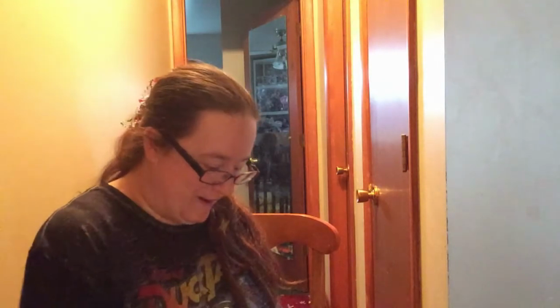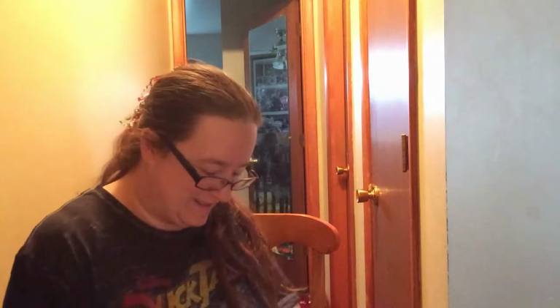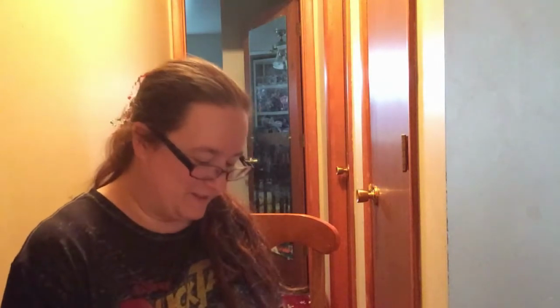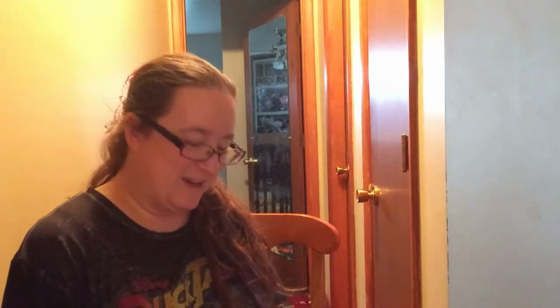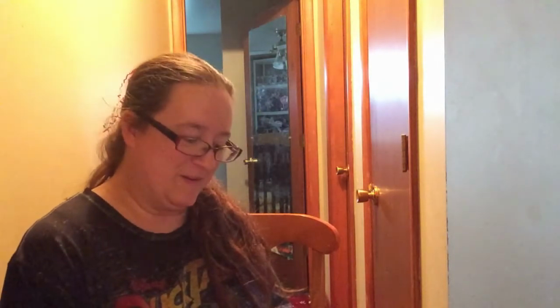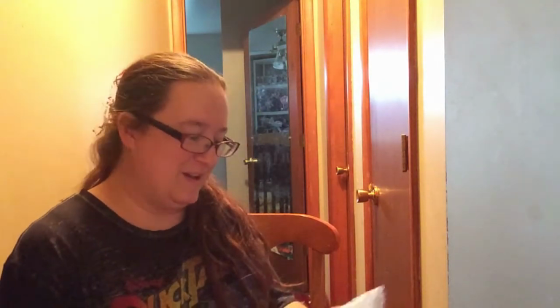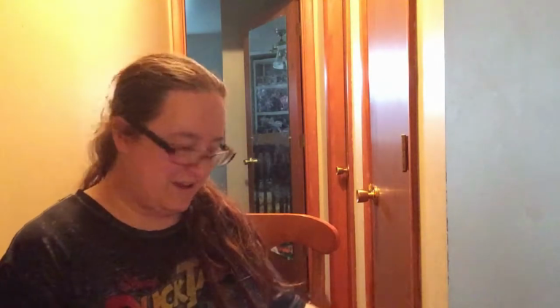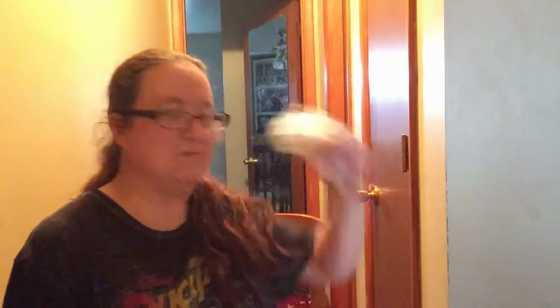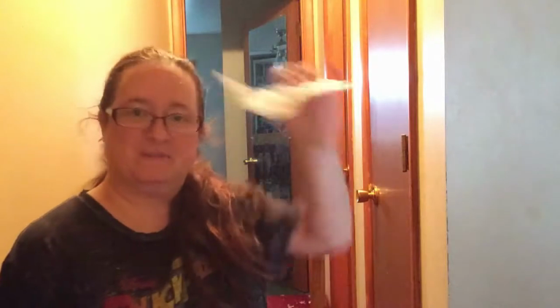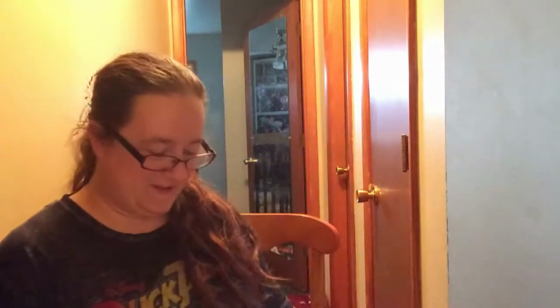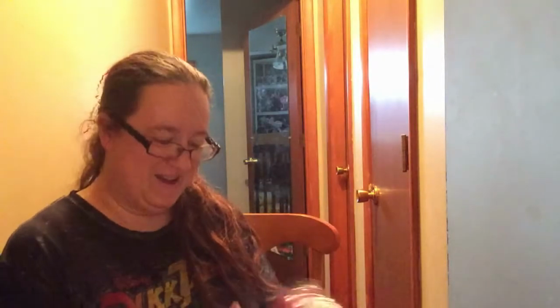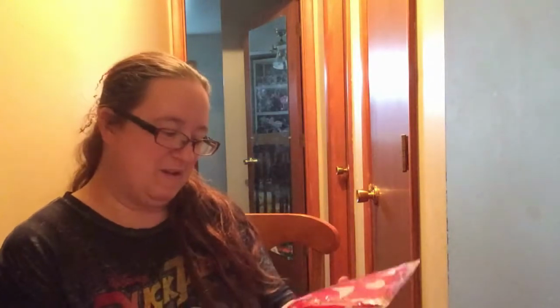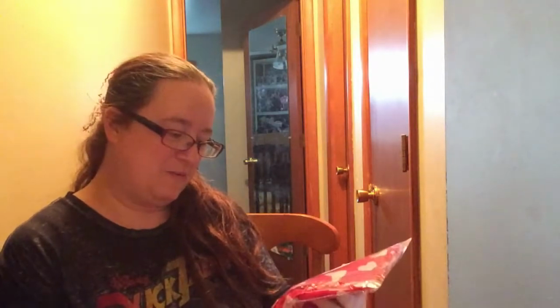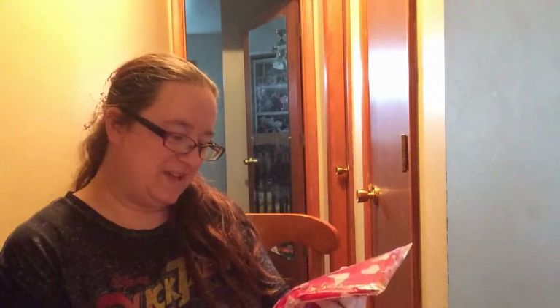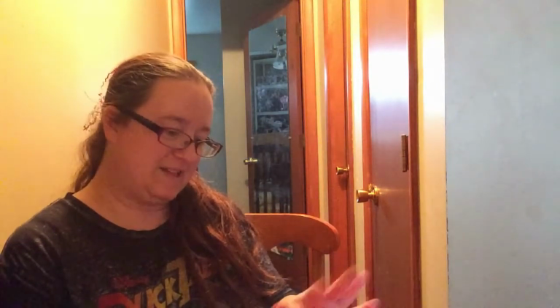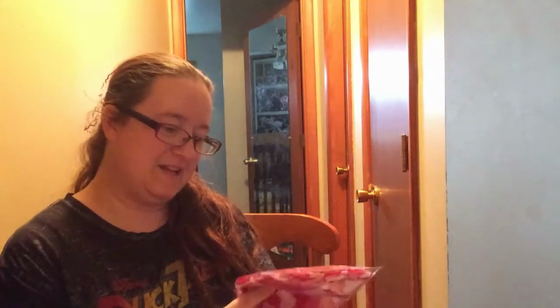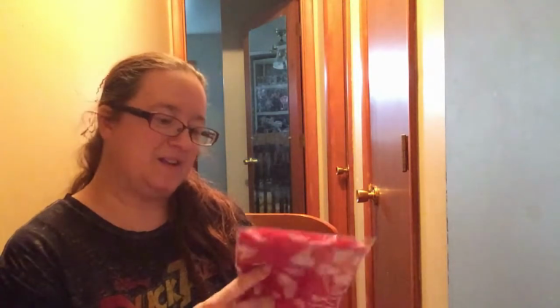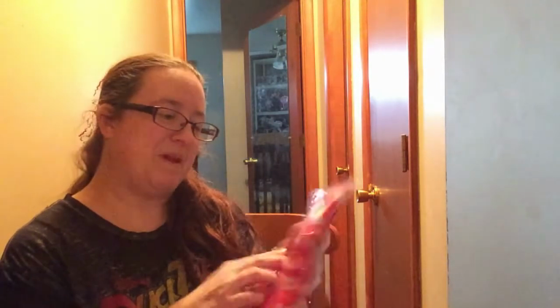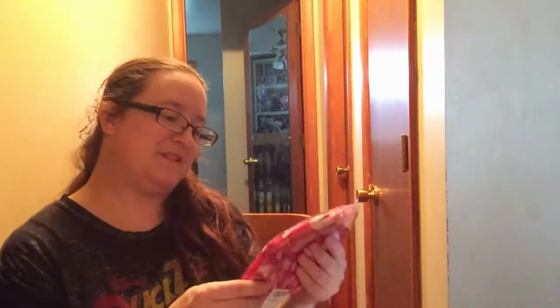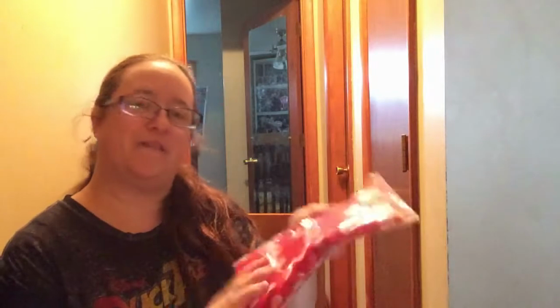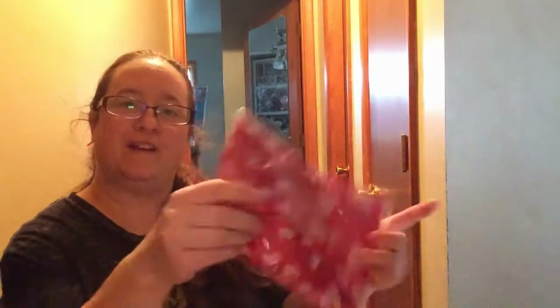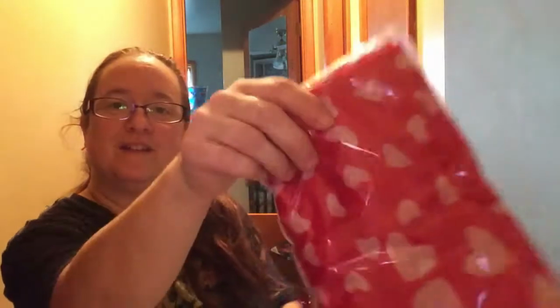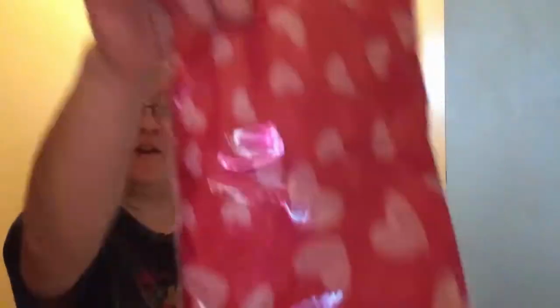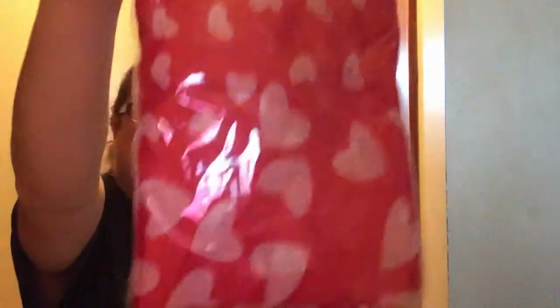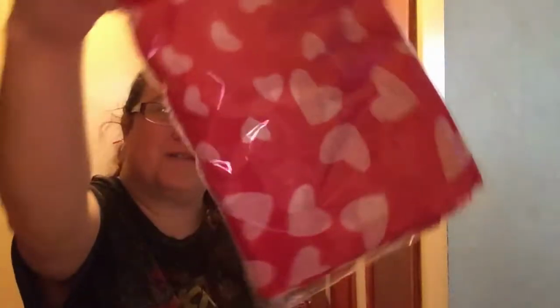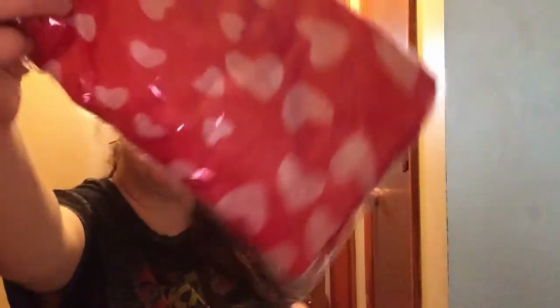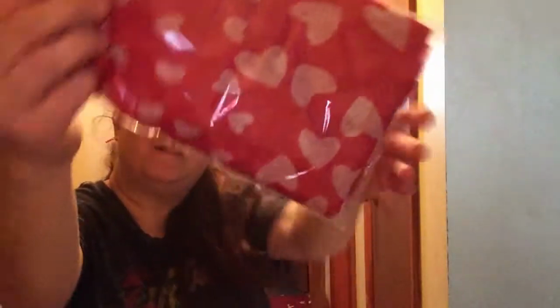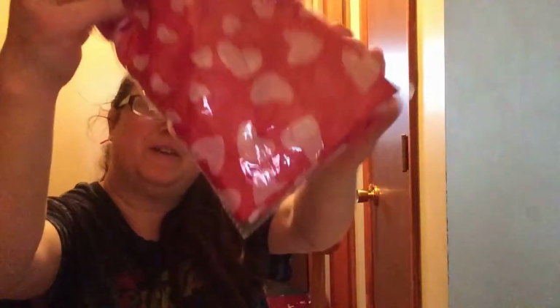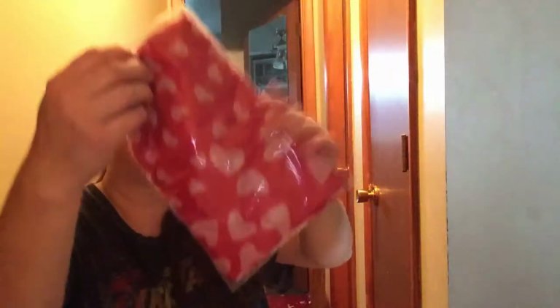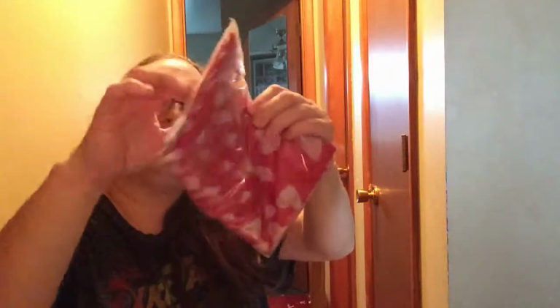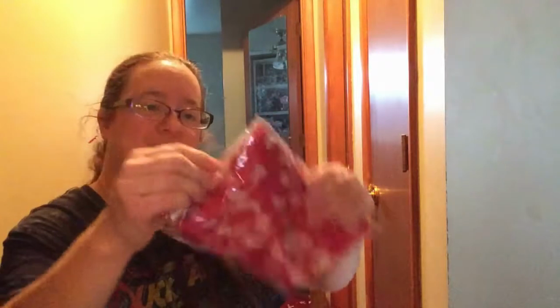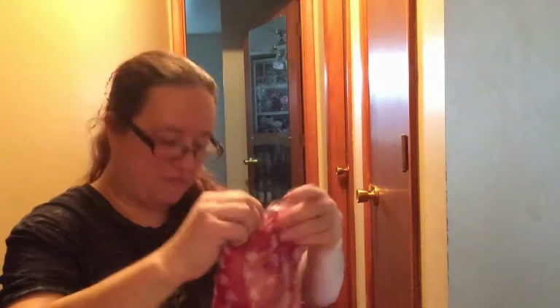All right, let's see what else we got in here. Ooh what's this? Looks like it might be a scarf. It's a little heart scarf. That looks pretty cool.